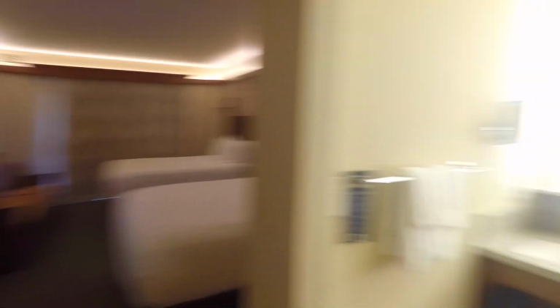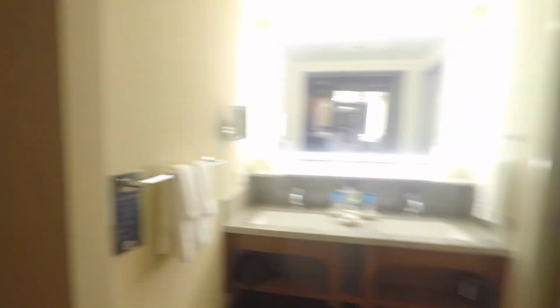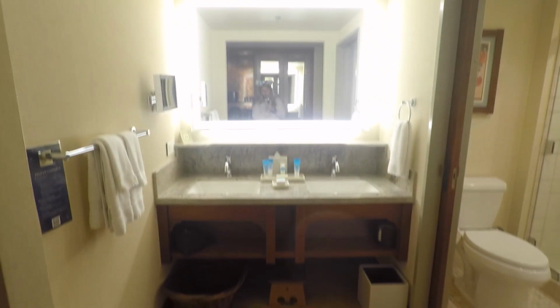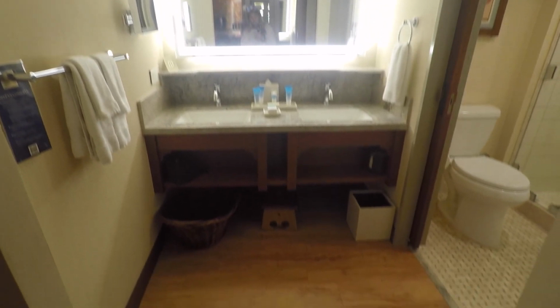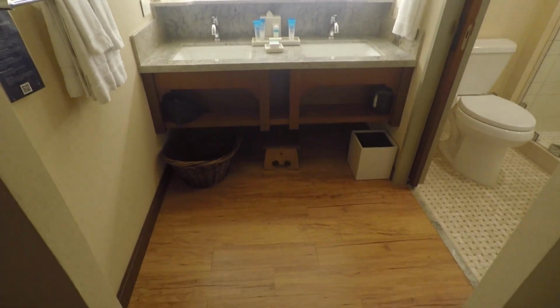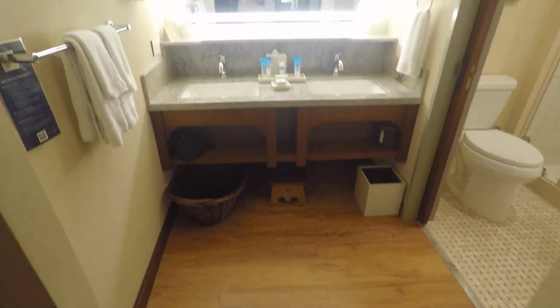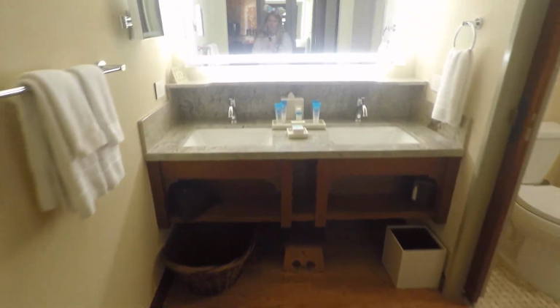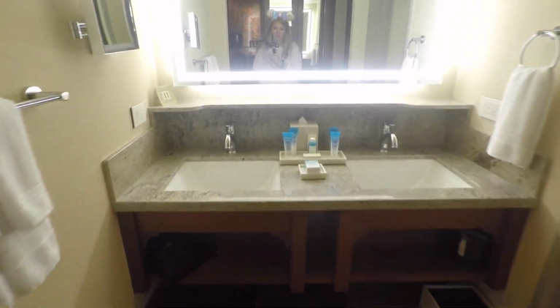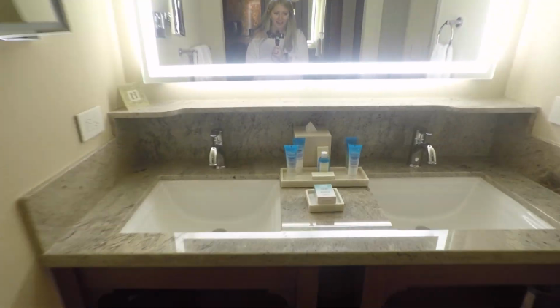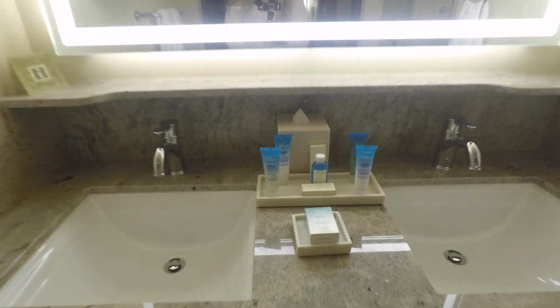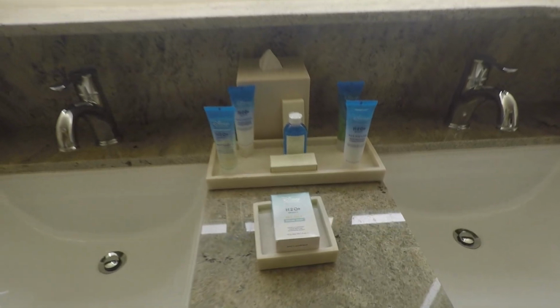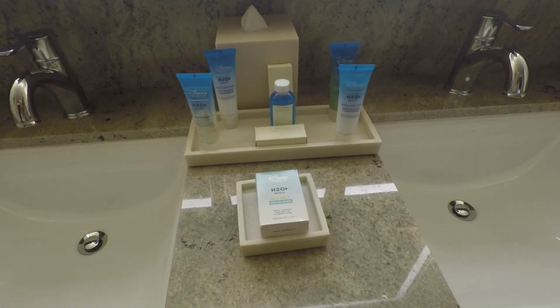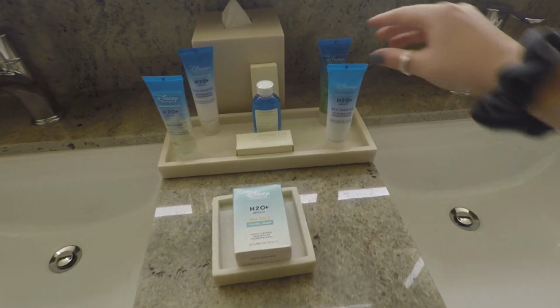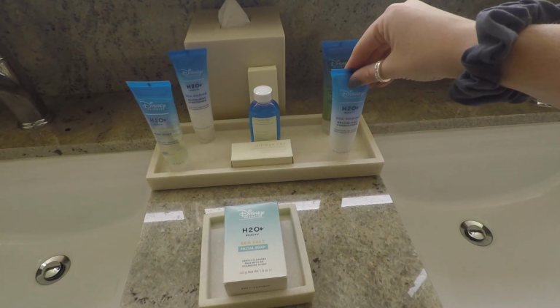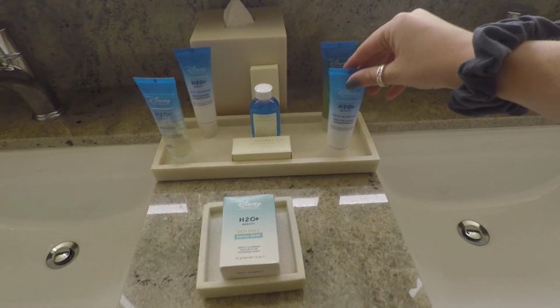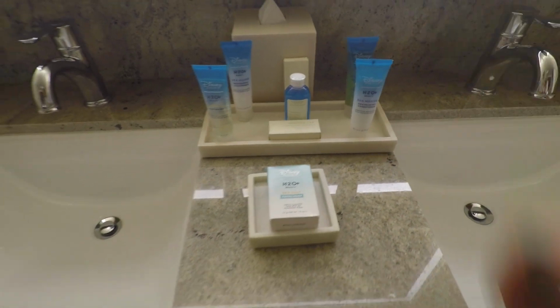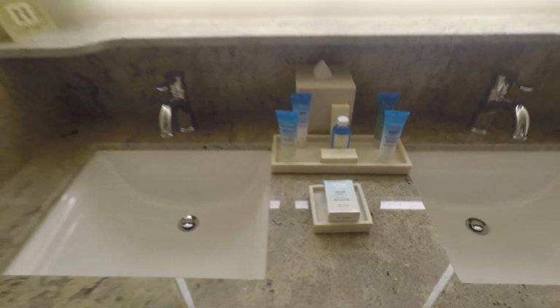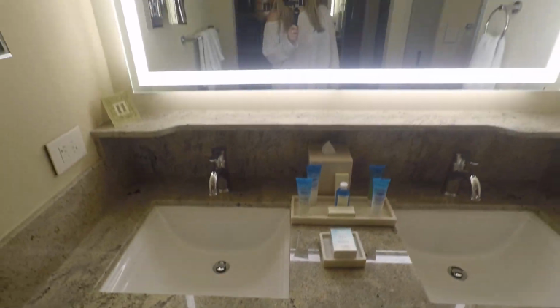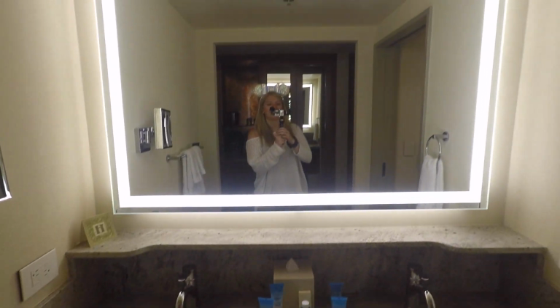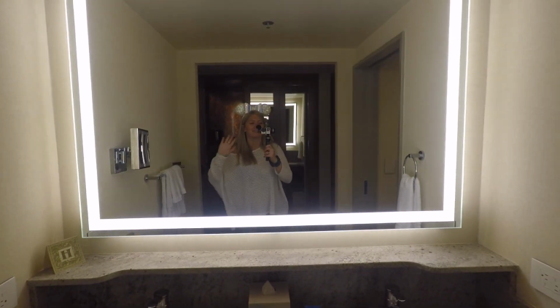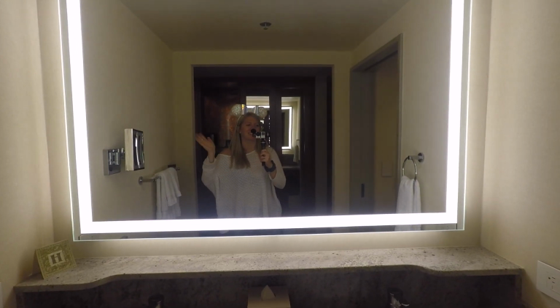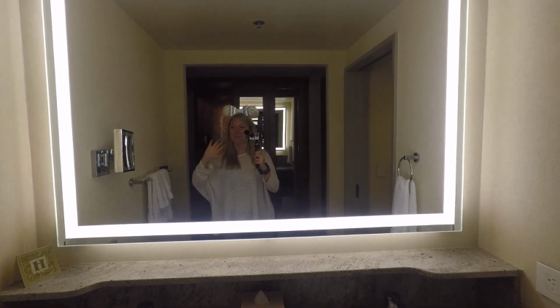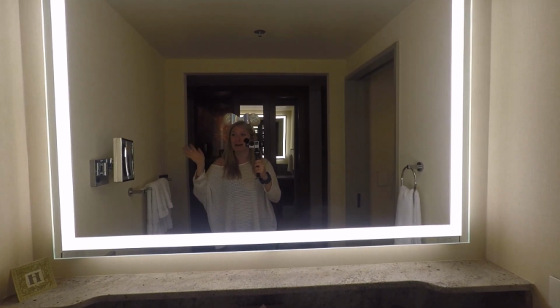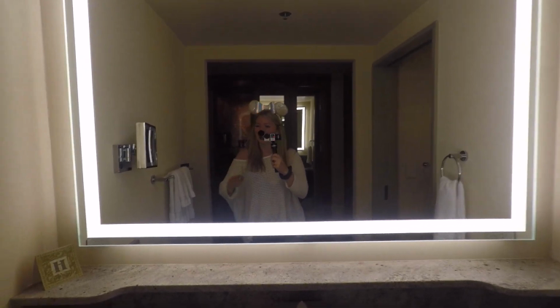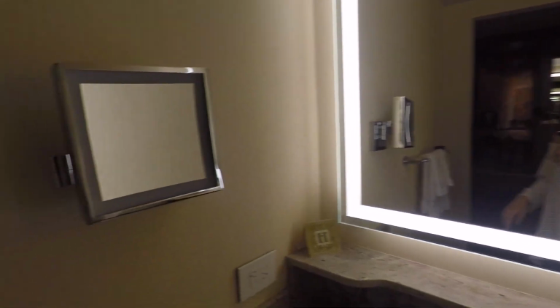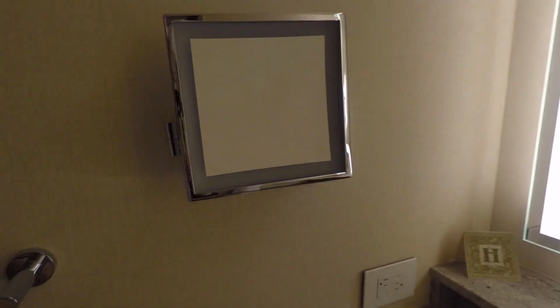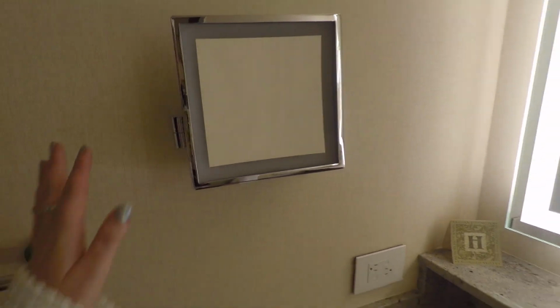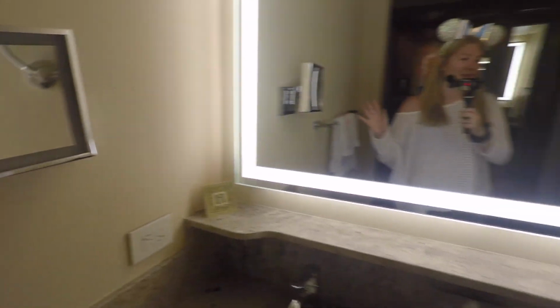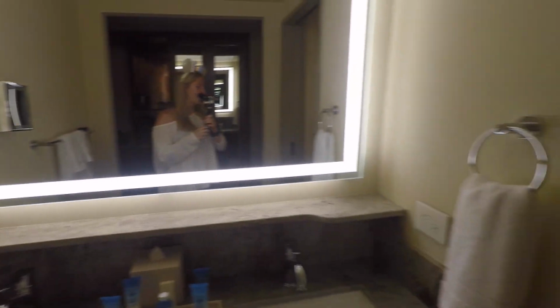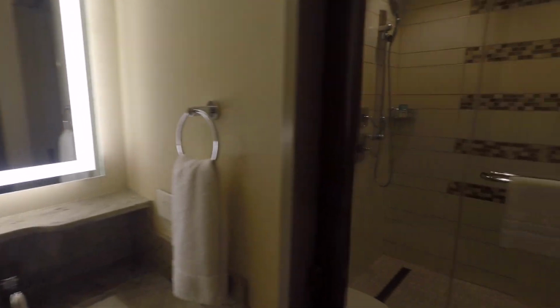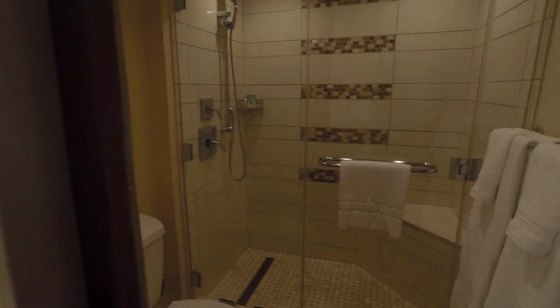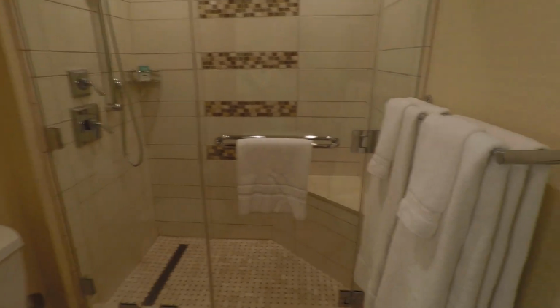And then the bathroom has two sinks. And the H2O products — I didn't know they had that at Disneyland too. And there's a light-up mirror! So fancy. They just redid and remodeled these rooms.